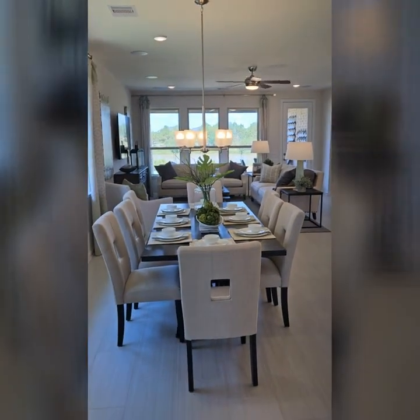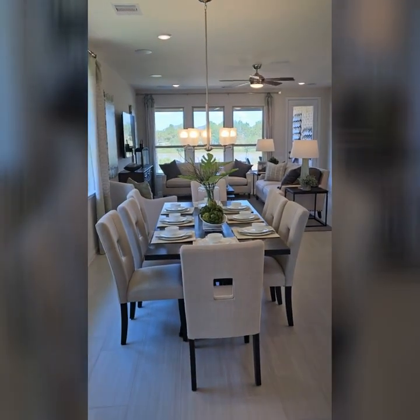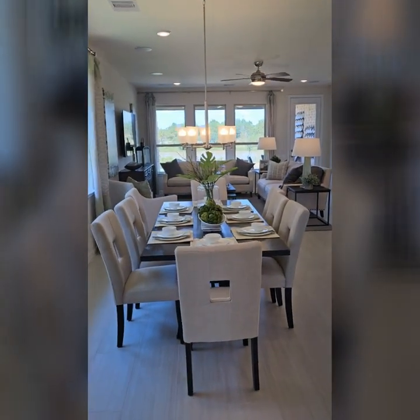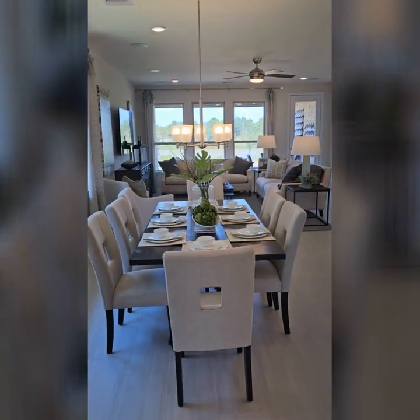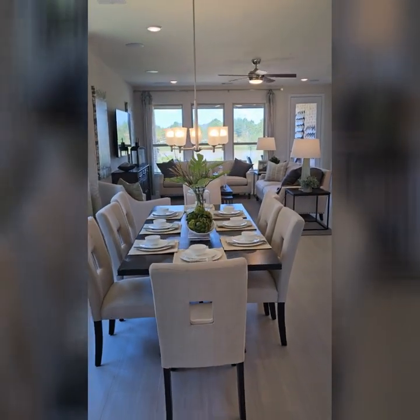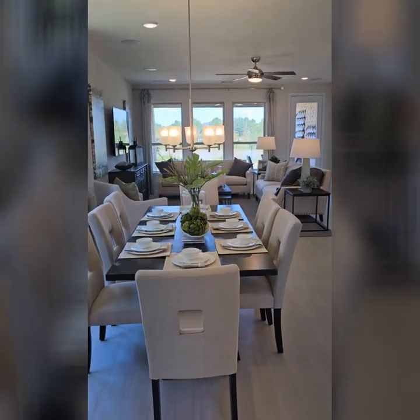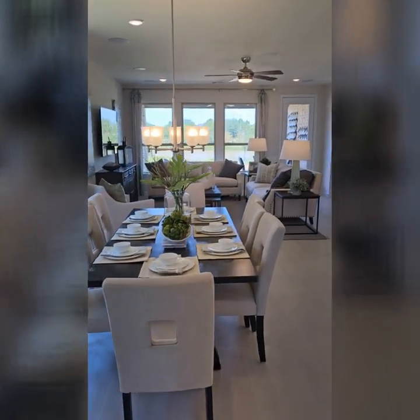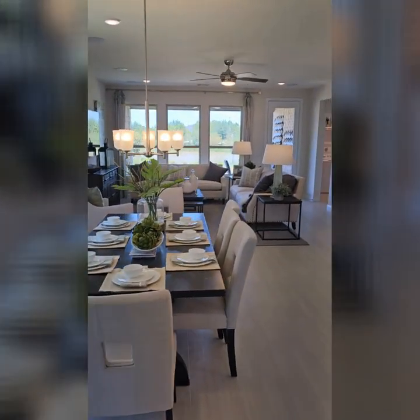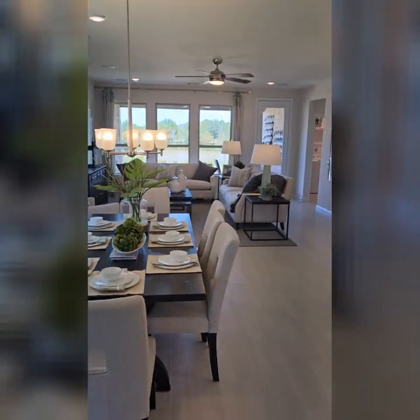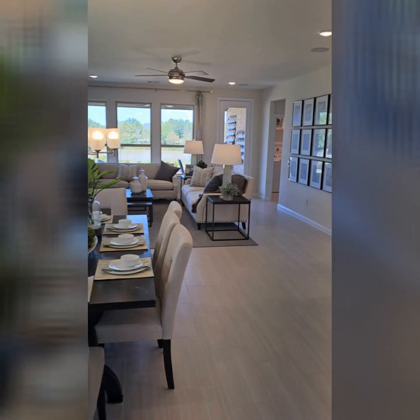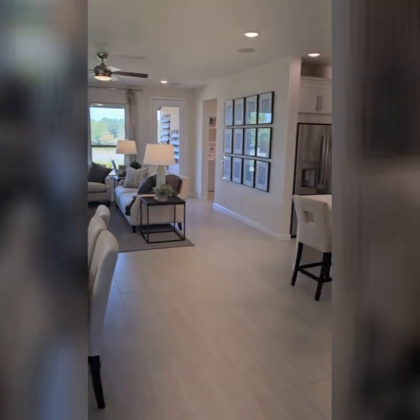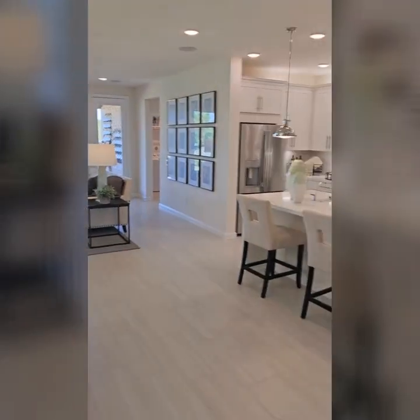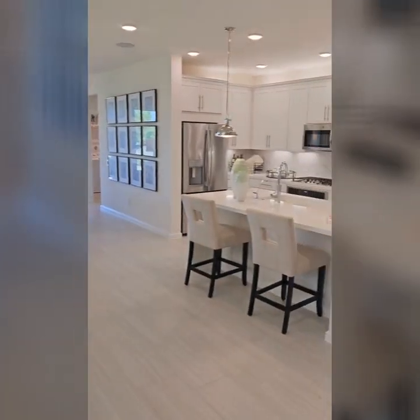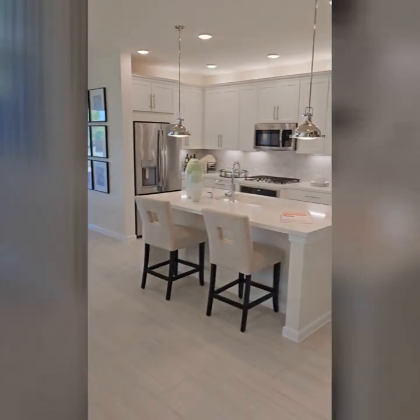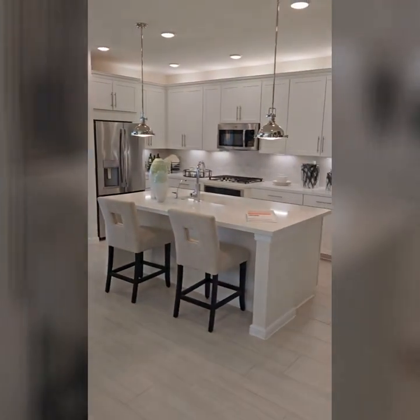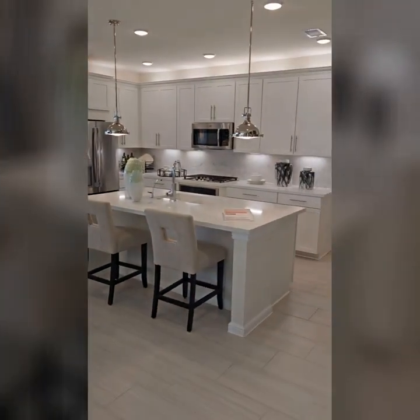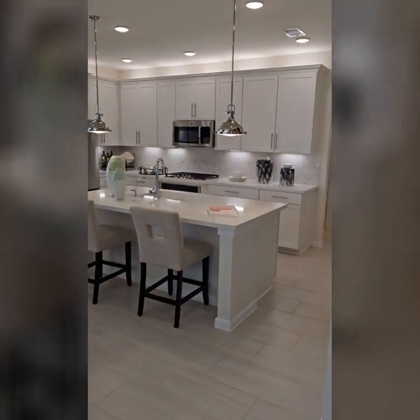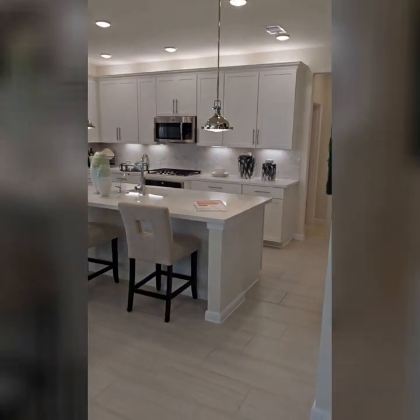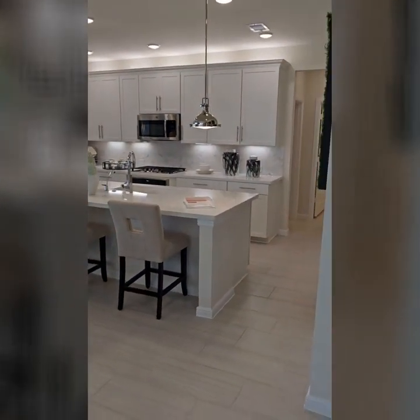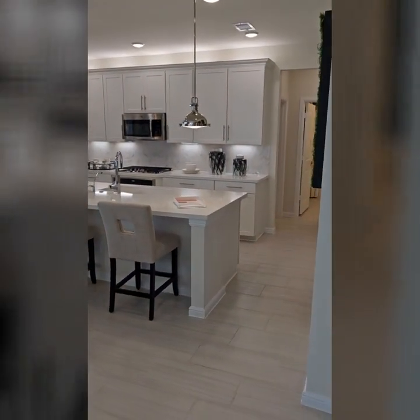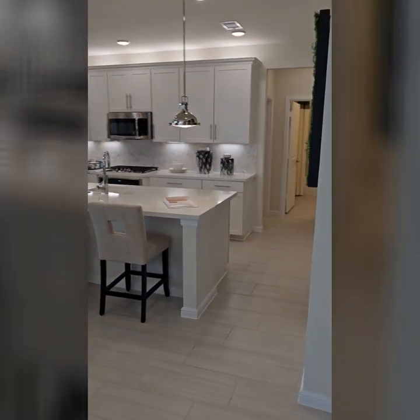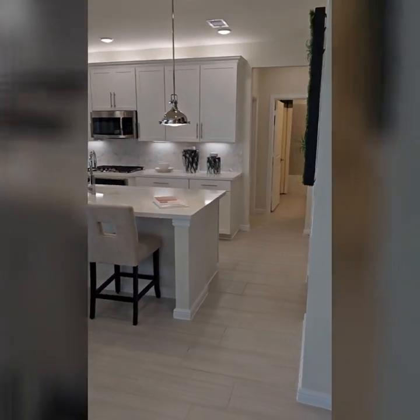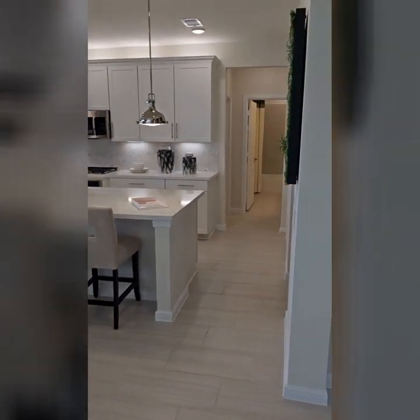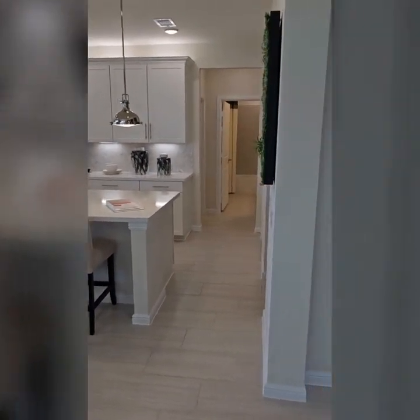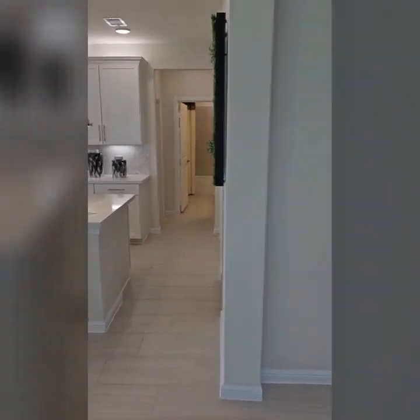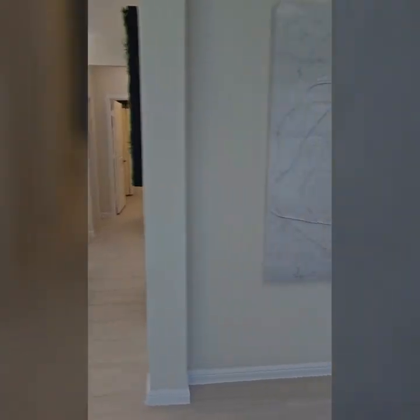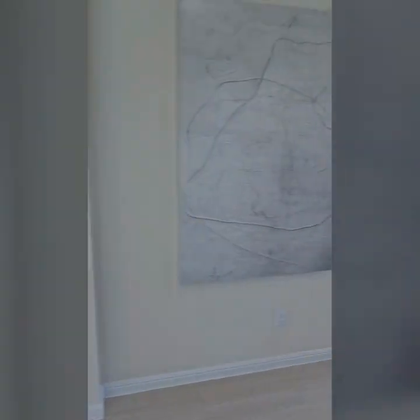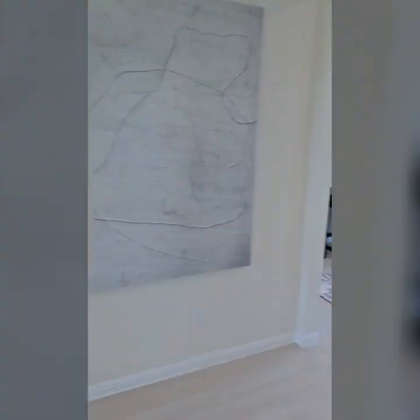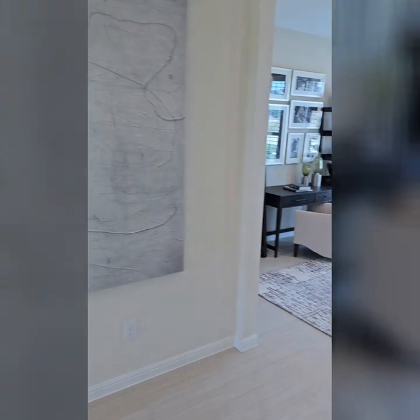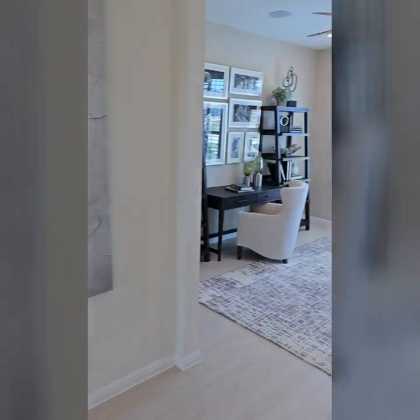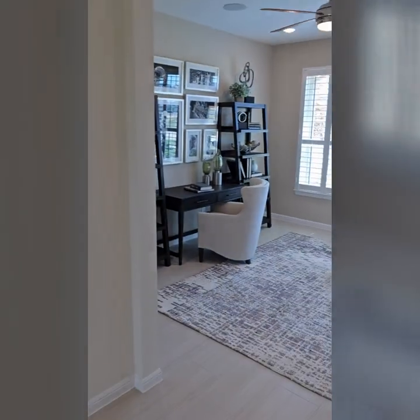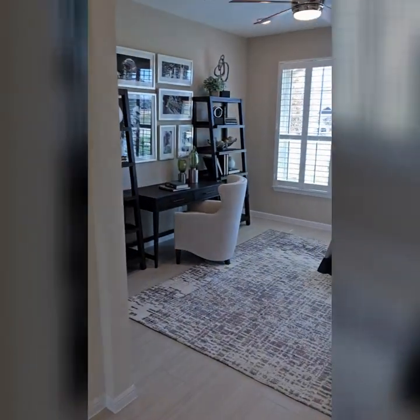Nice dining room, living room, kitchen area. And then you got like an office over here.